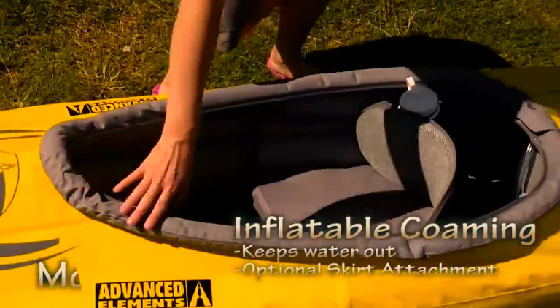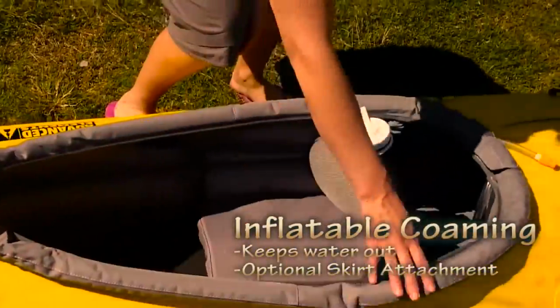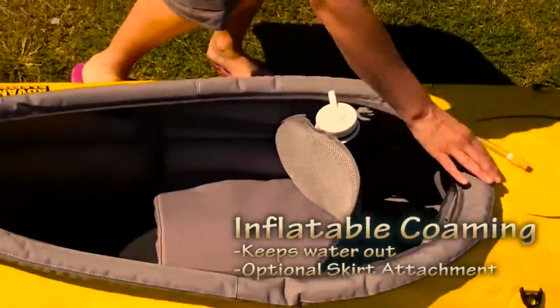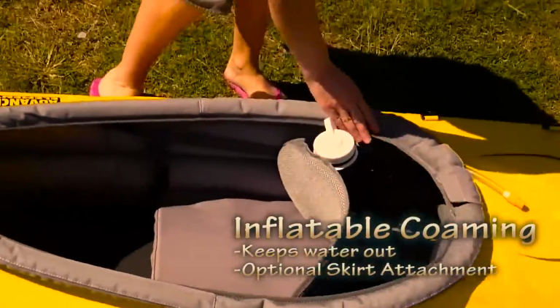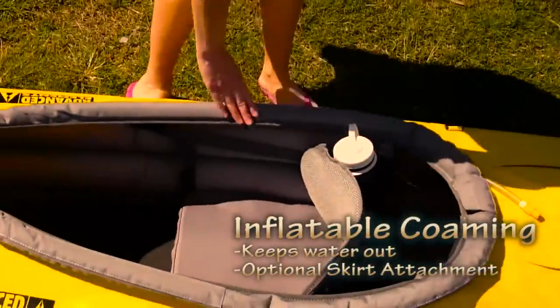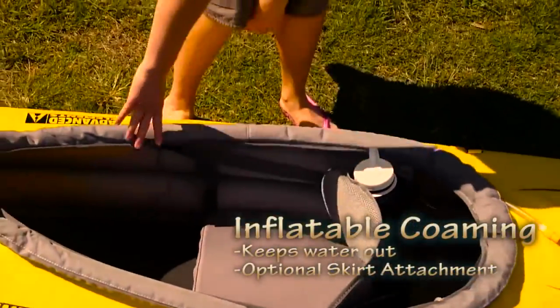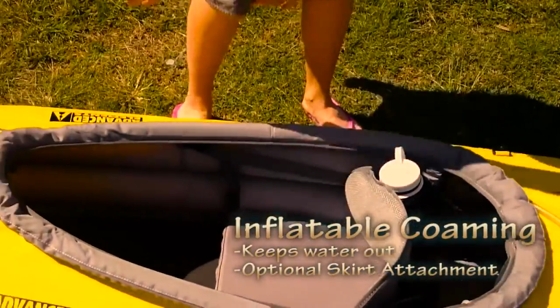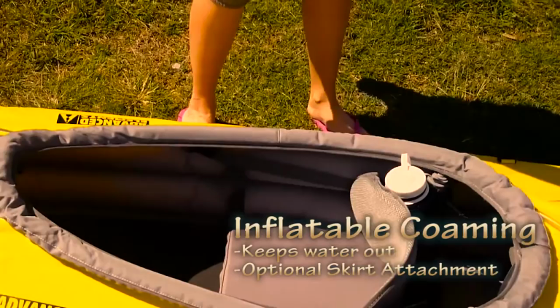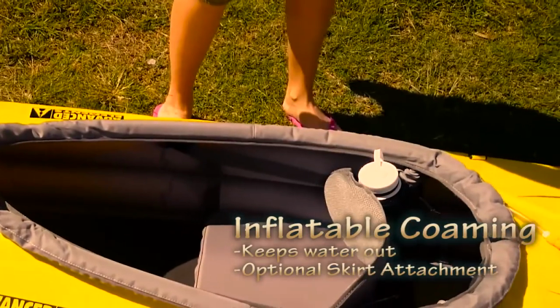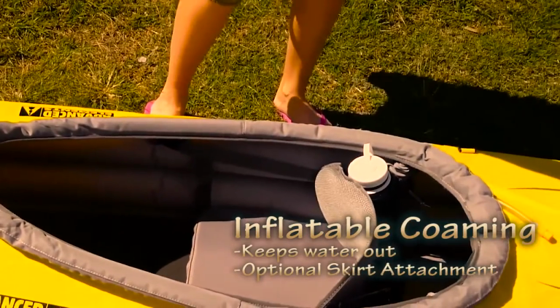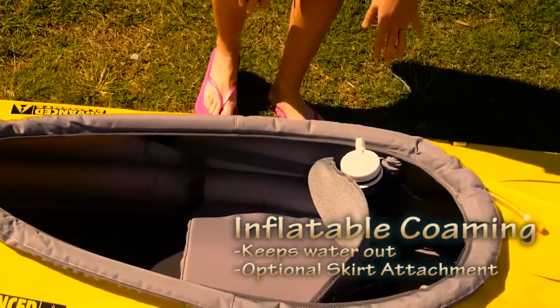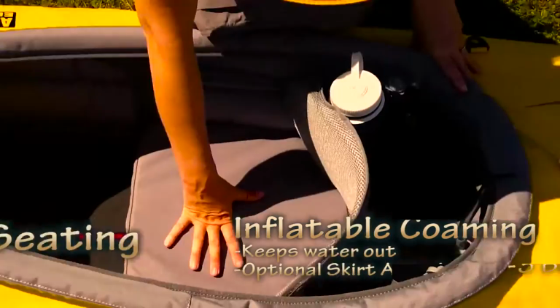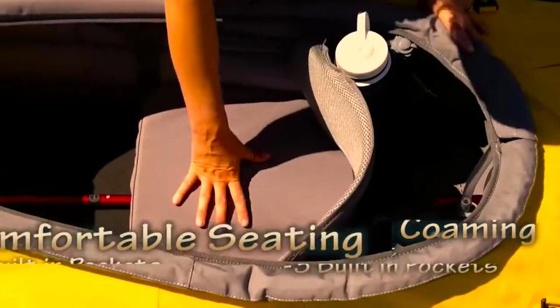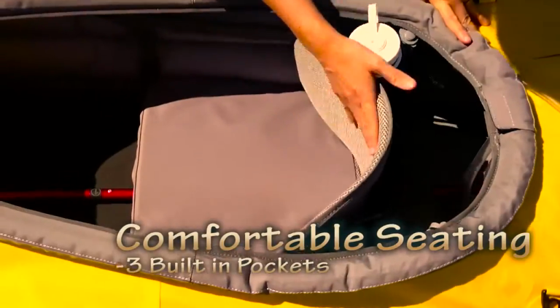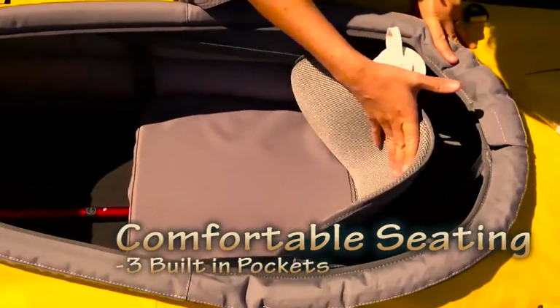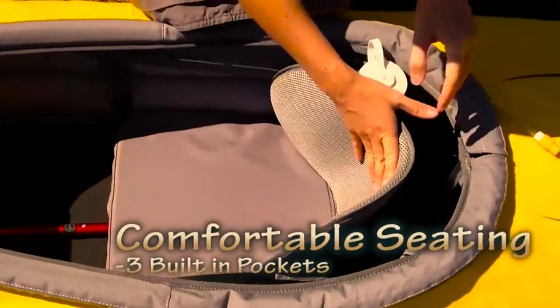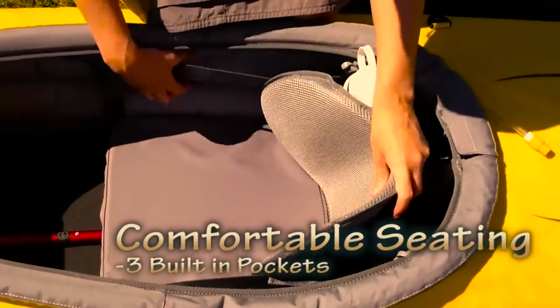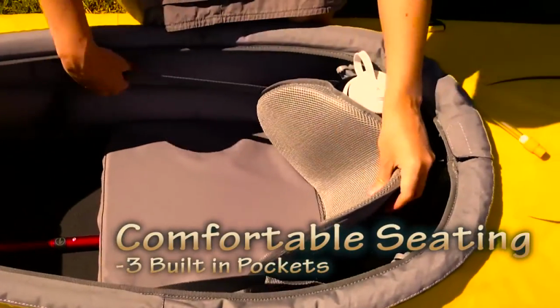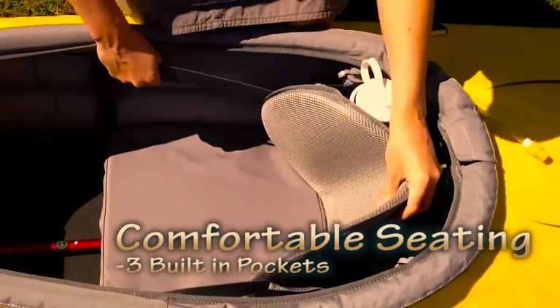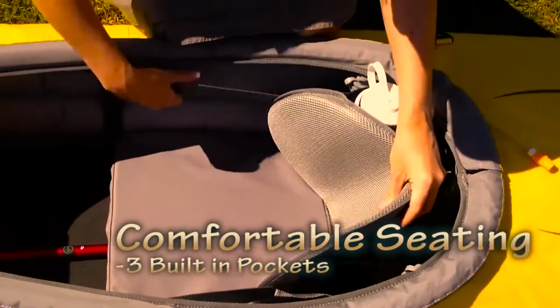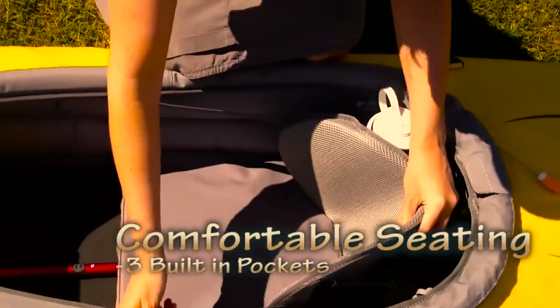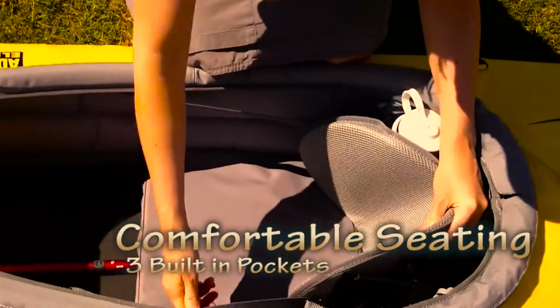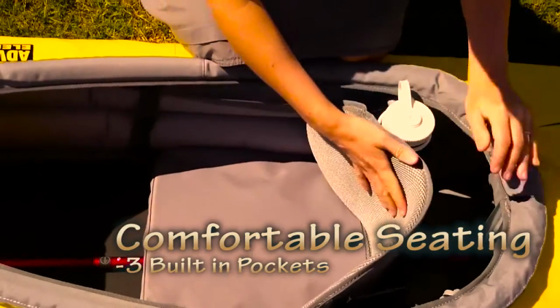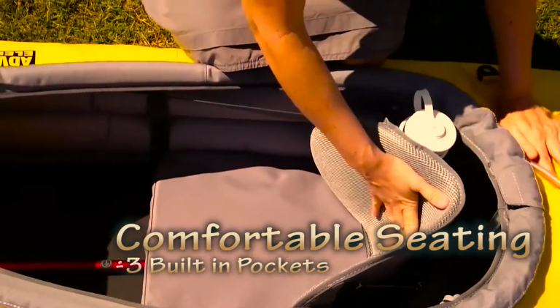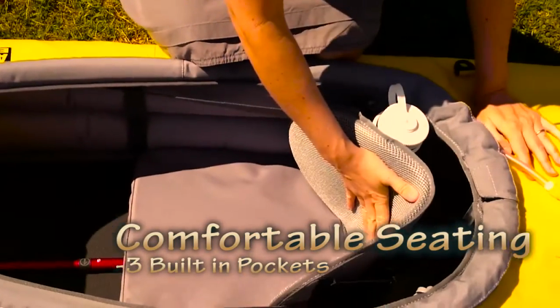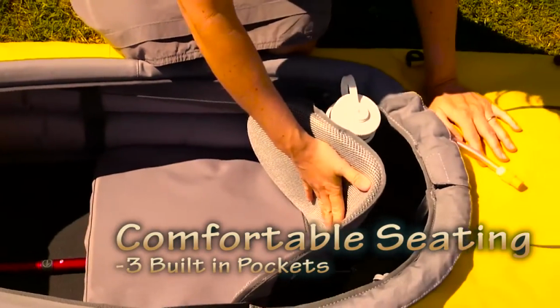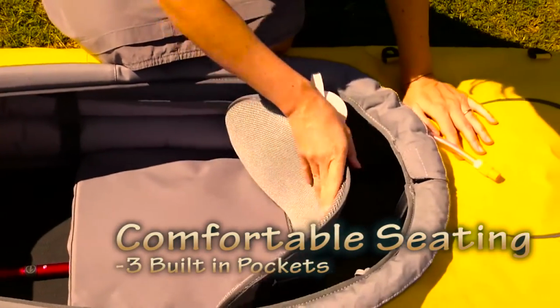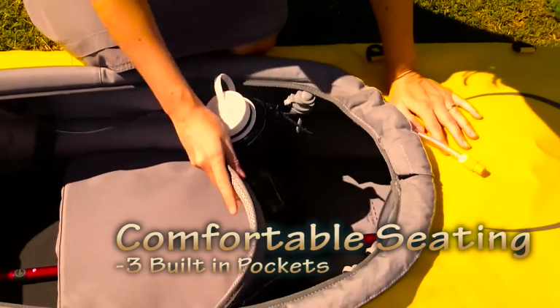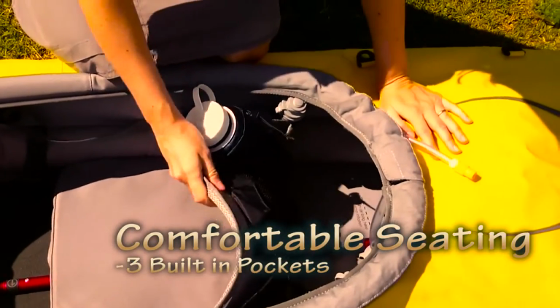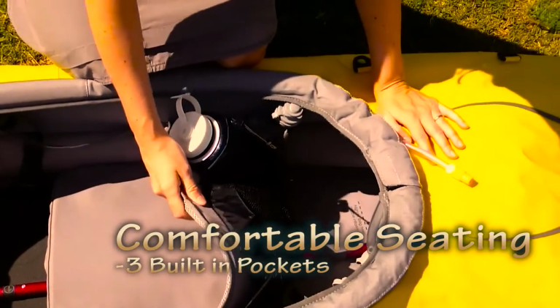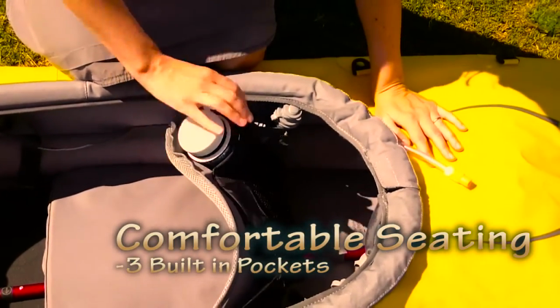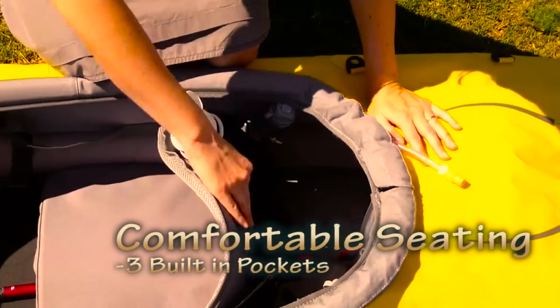It has an inflatable combing which keeps the water out and also allows you to attach a skirt. The seat is padded underneath so it gives you a bit of cushion under your bum, and the backrest is really supported — you can see that it's clipped into the sides of the inner tubes.